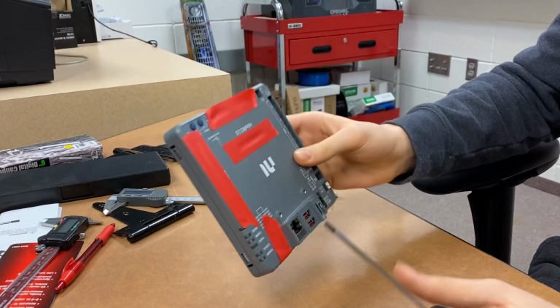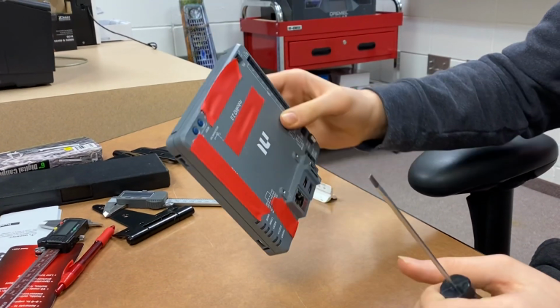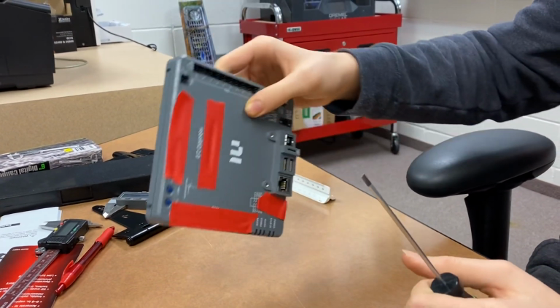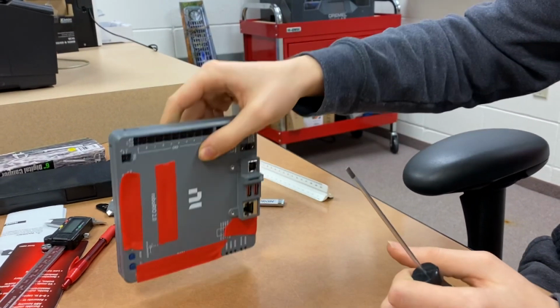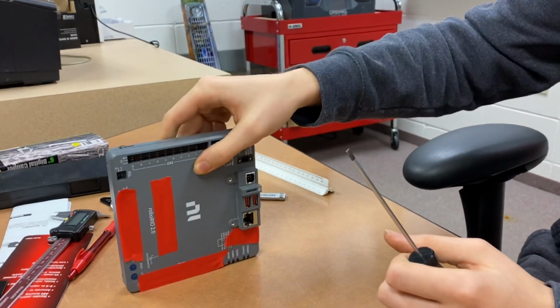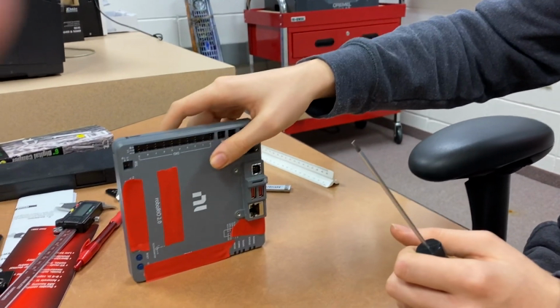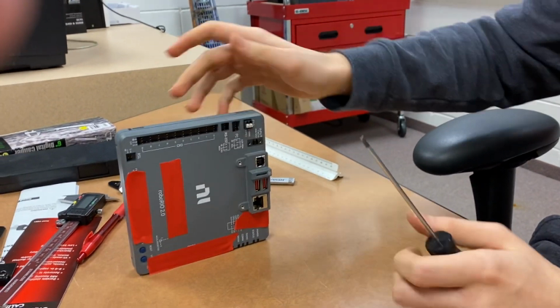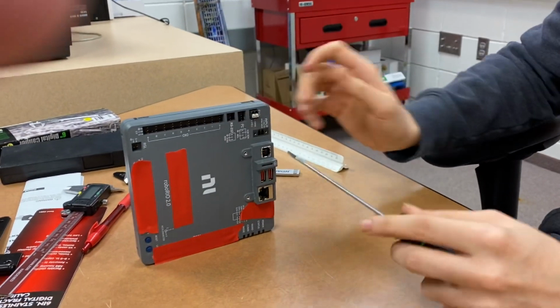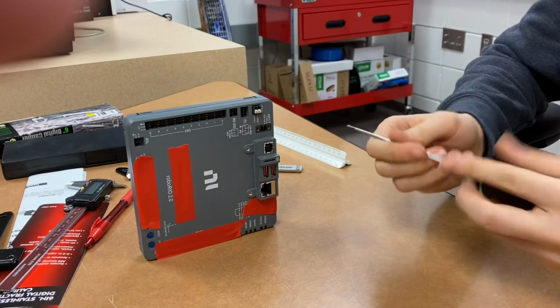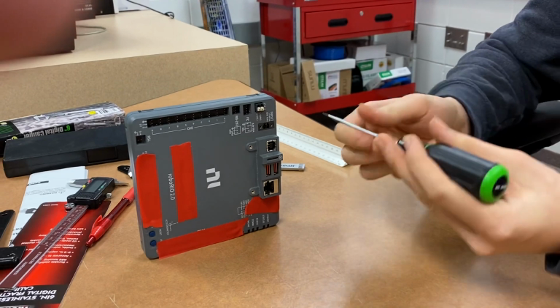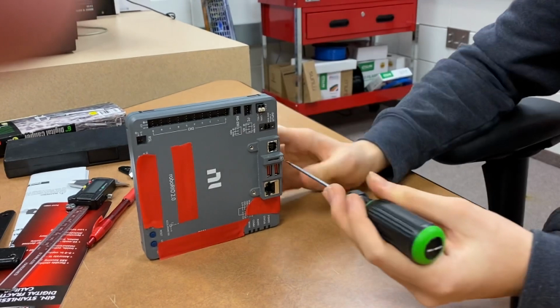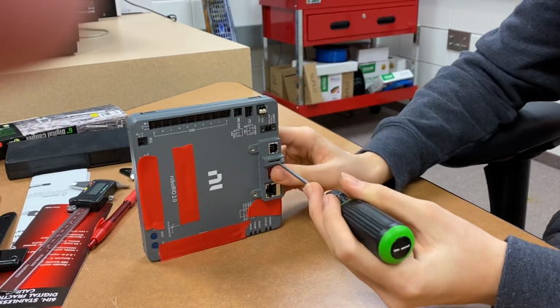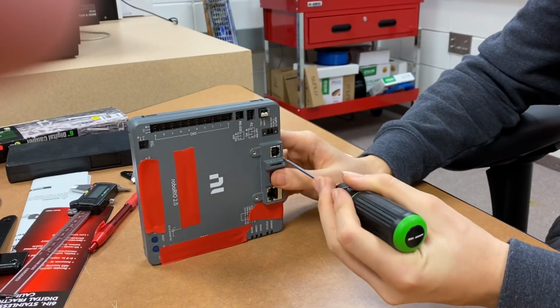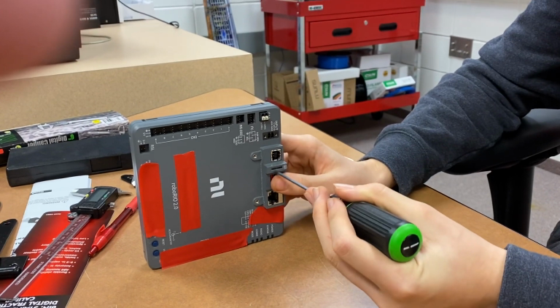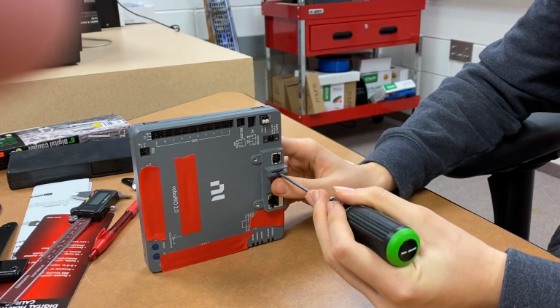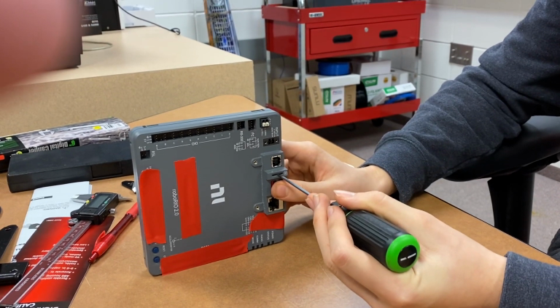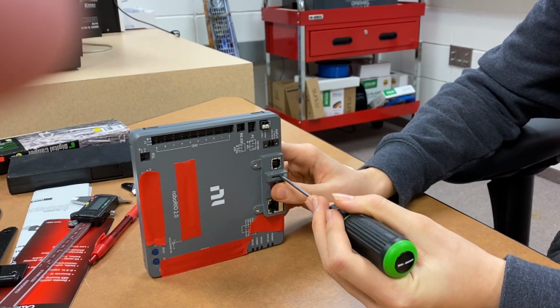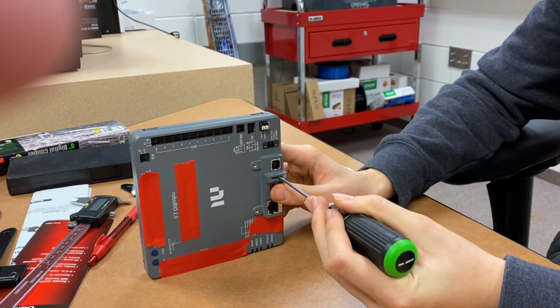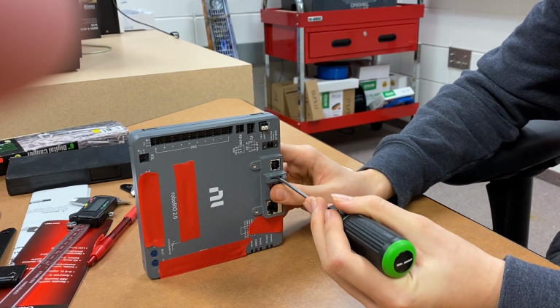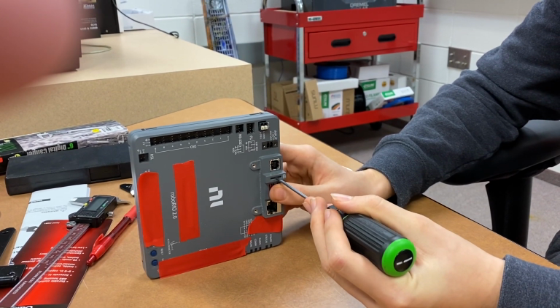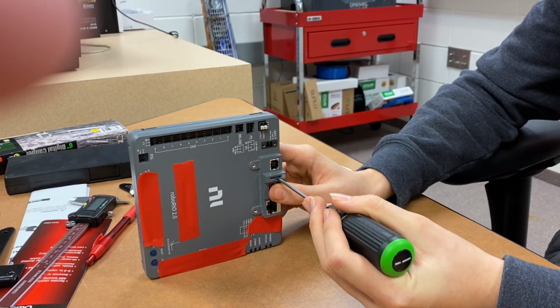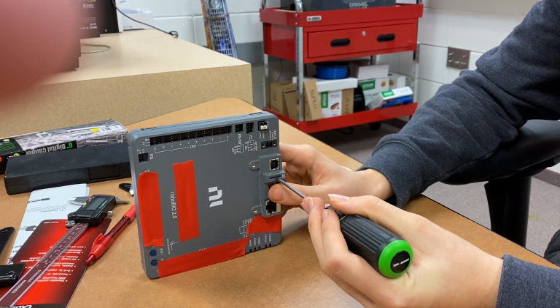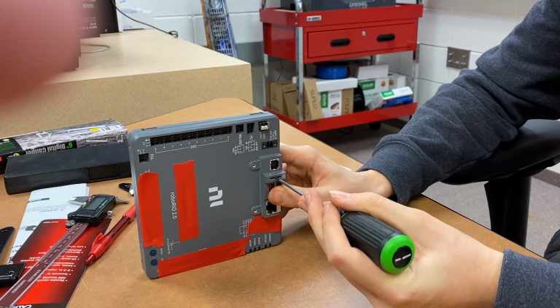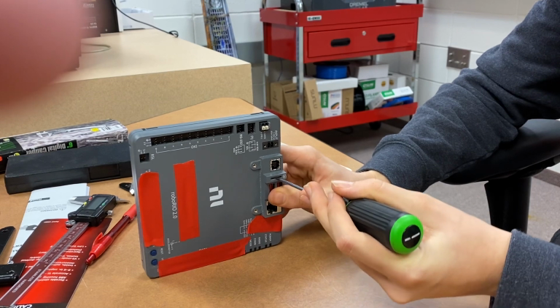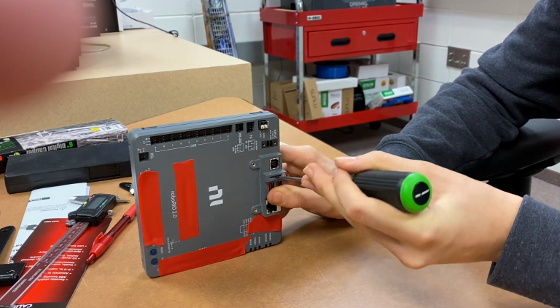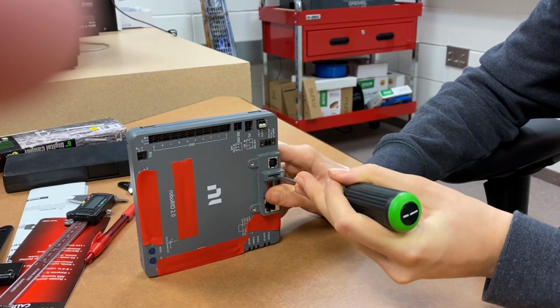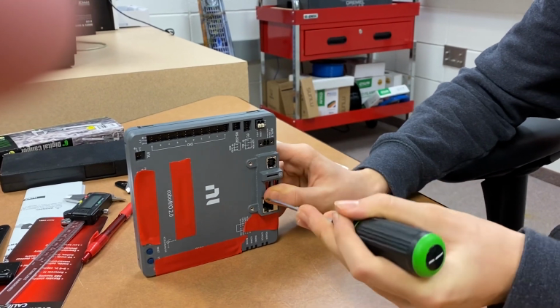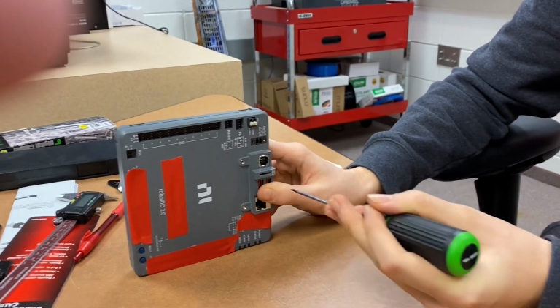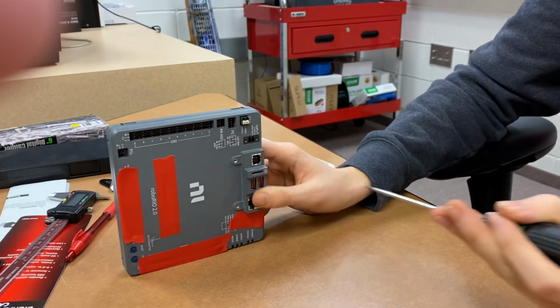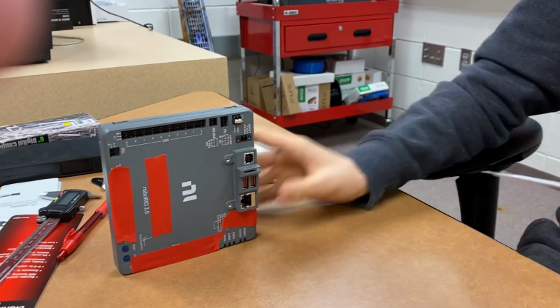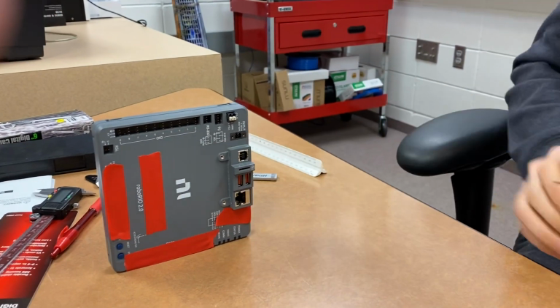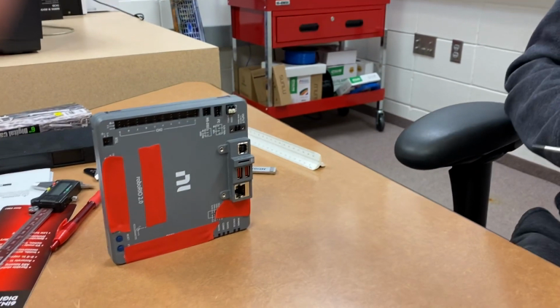But if I turn it on its side, when it's like so, if I take it out — trying to line this up — it went flying across there.